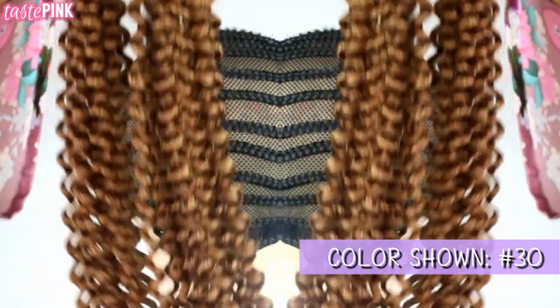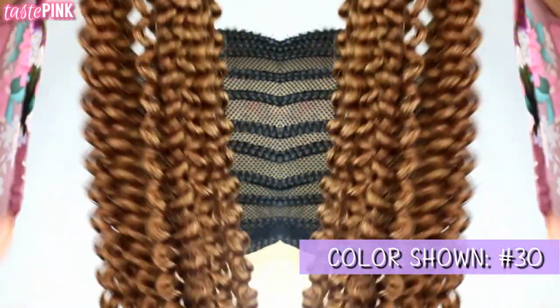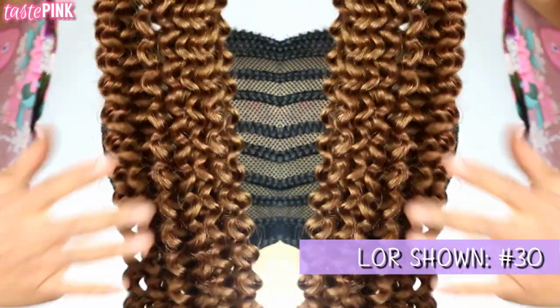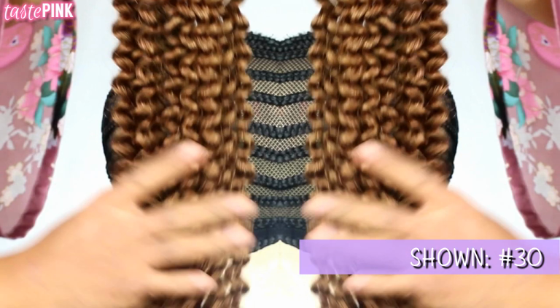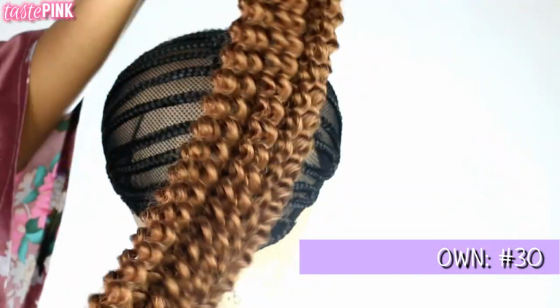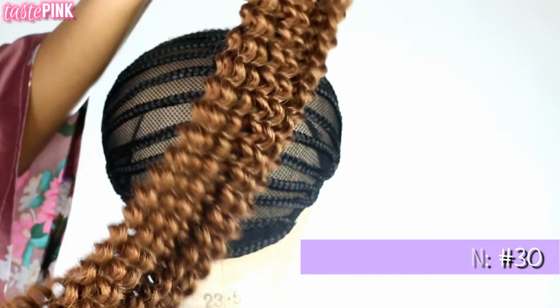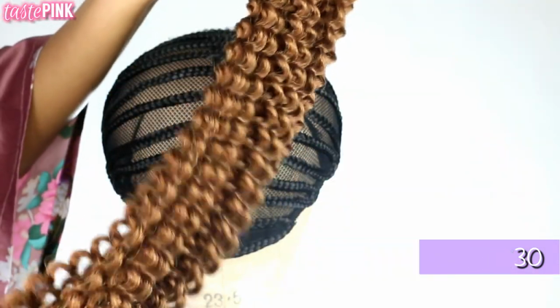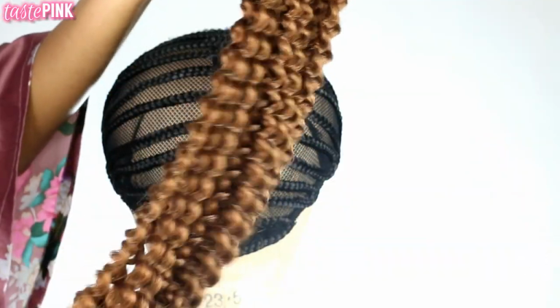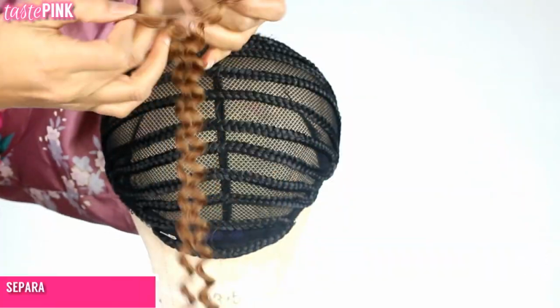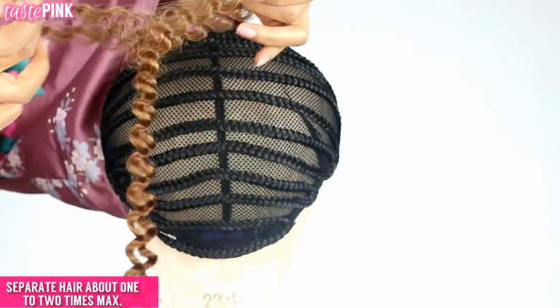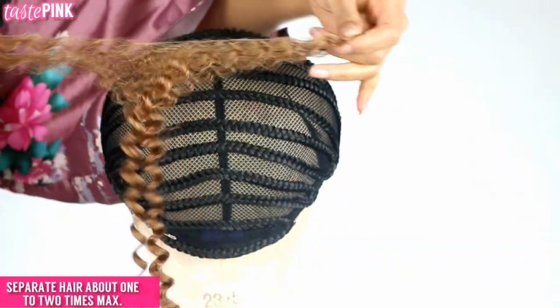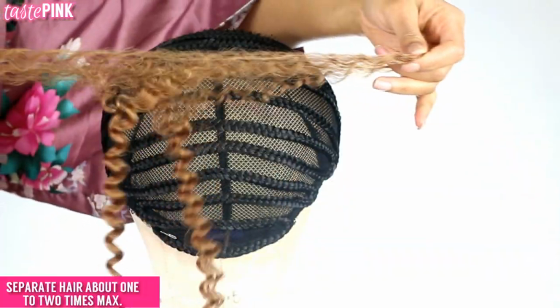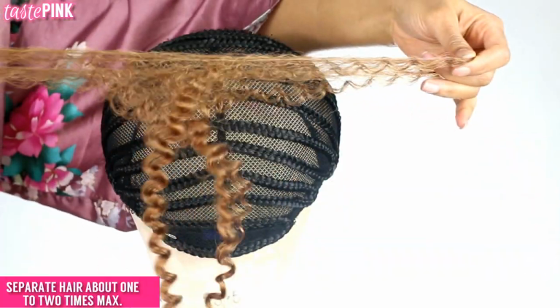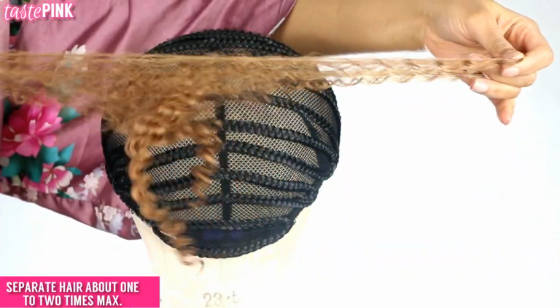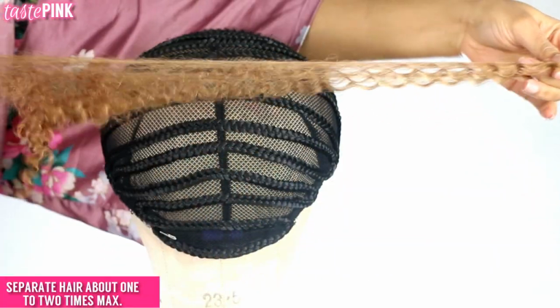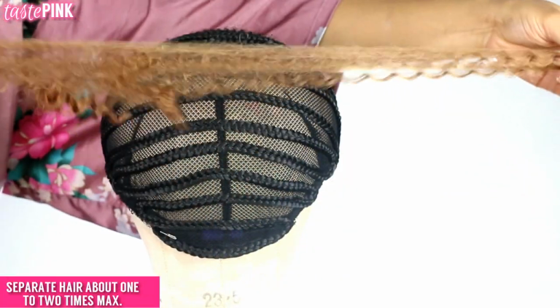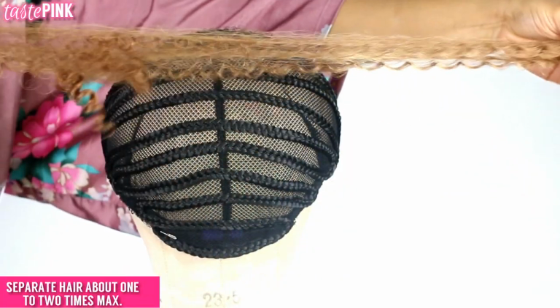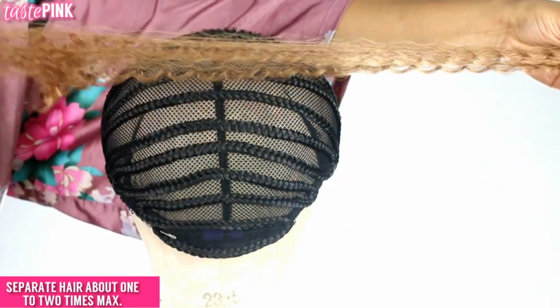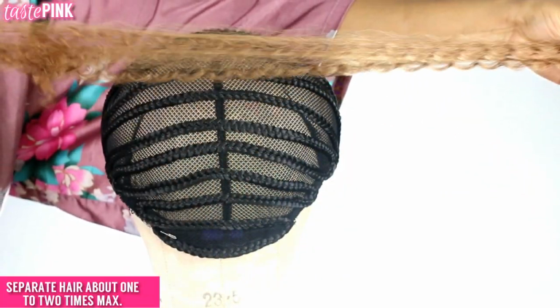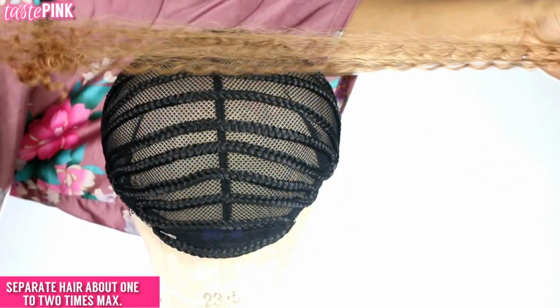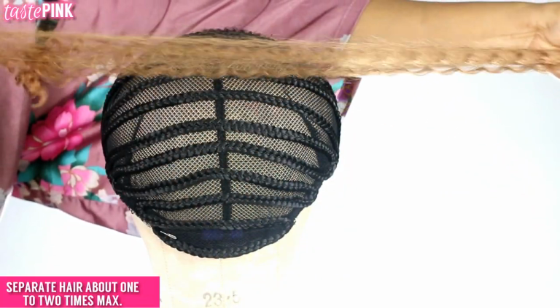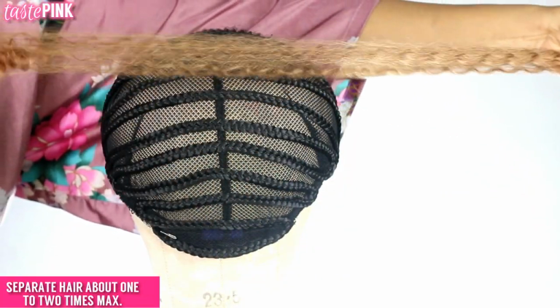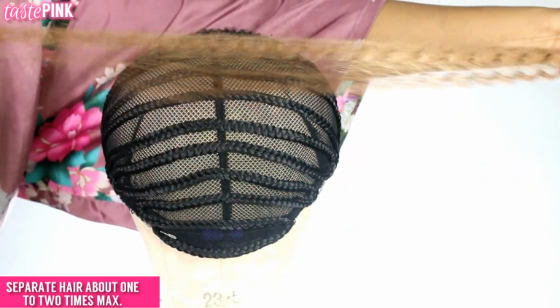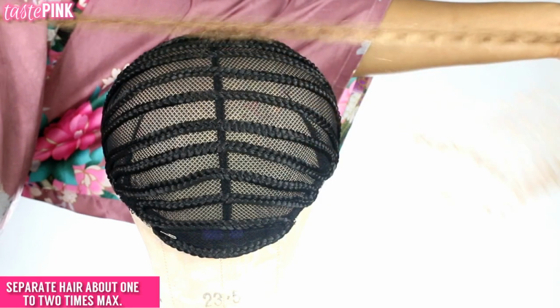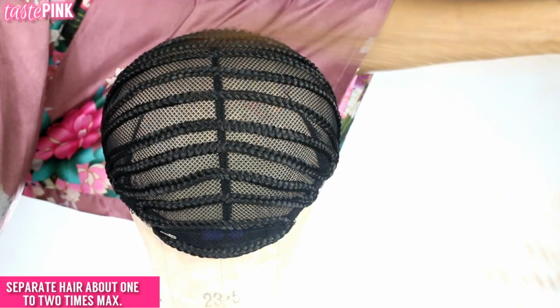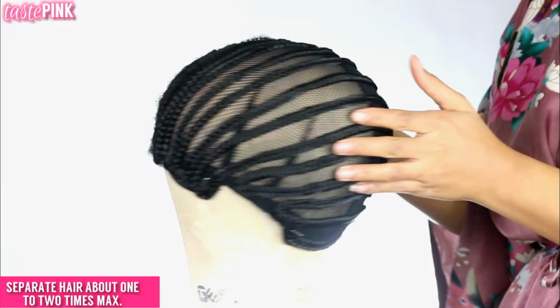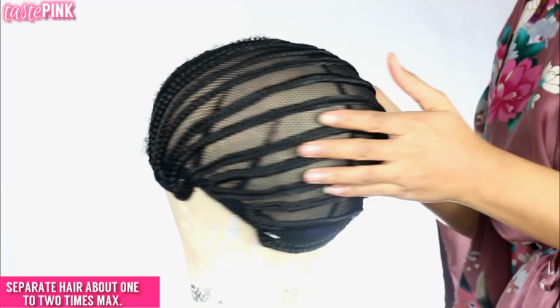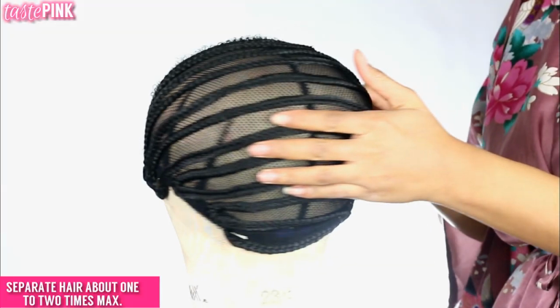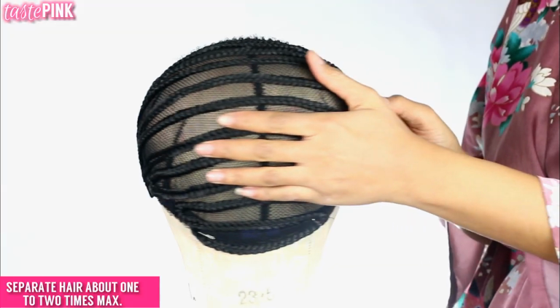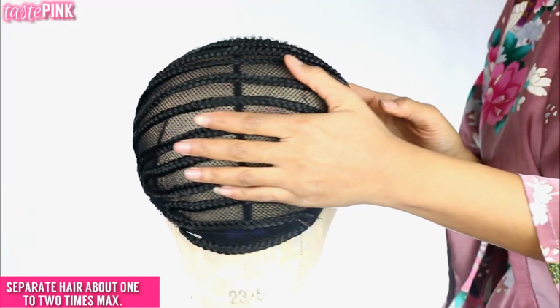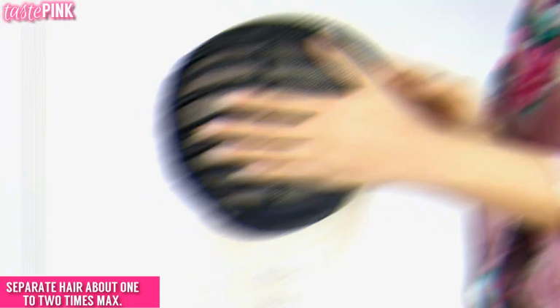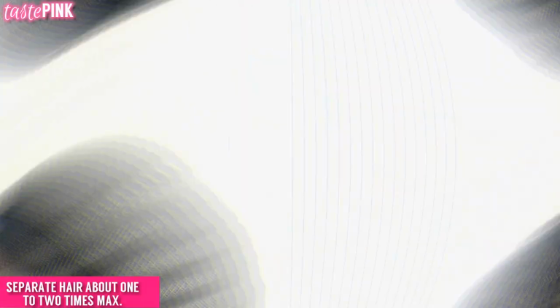You guys see the tight coils of the waterwave? You can definitely separate this hair, but it does give you a little bit of frizz — we're going to show you how to manage all of that.